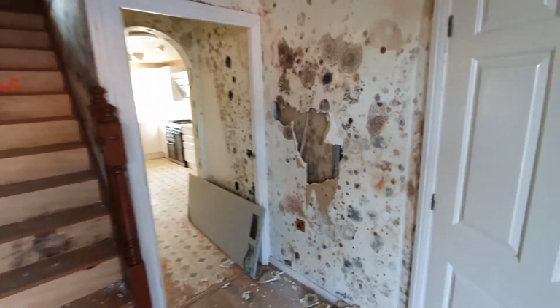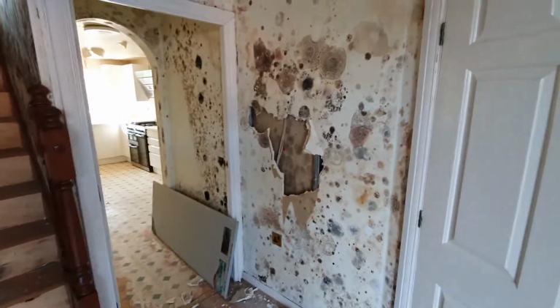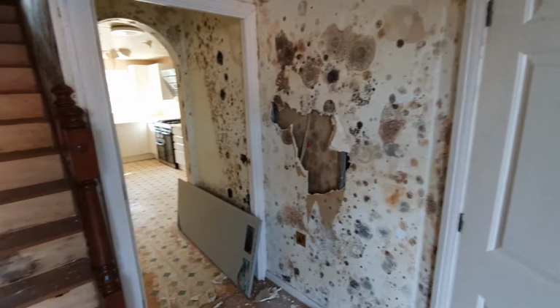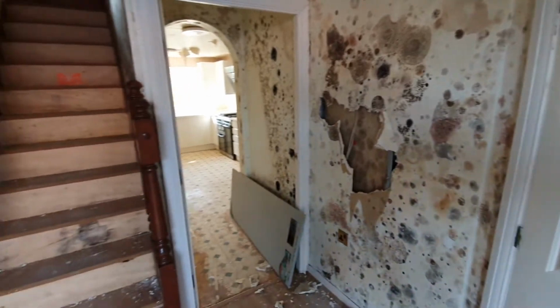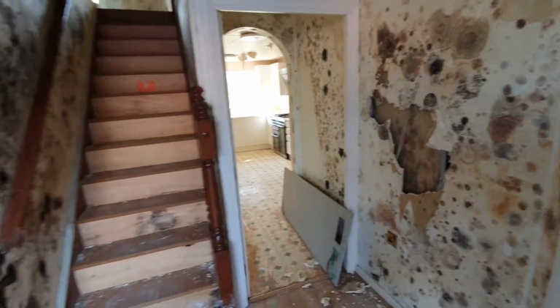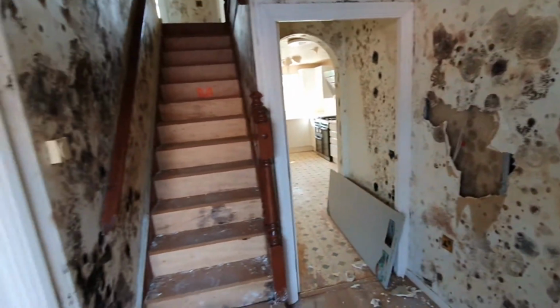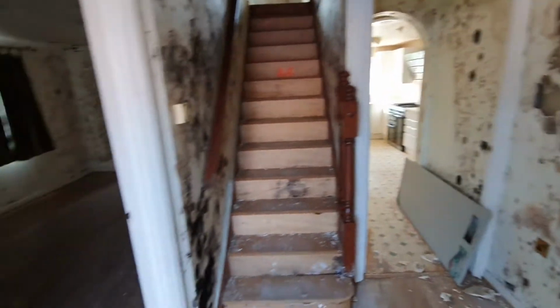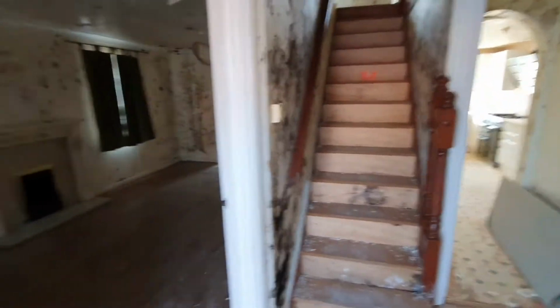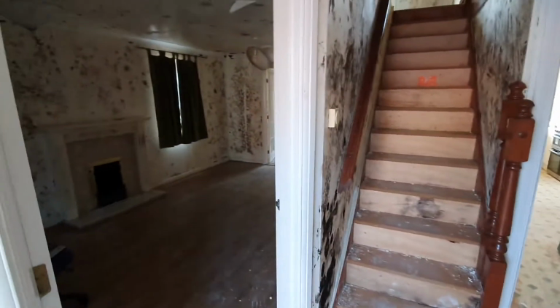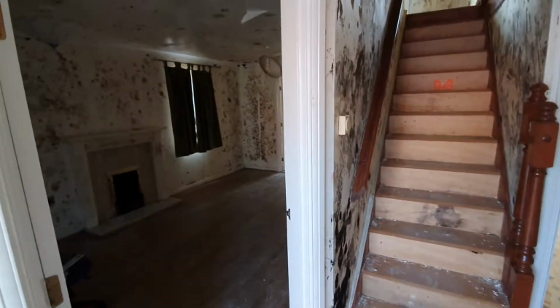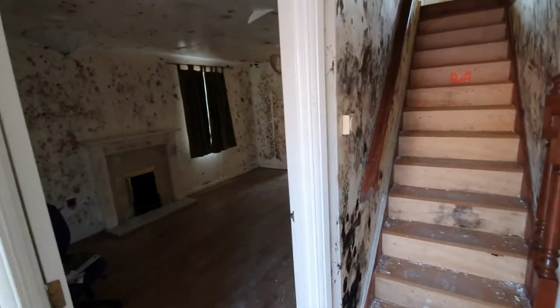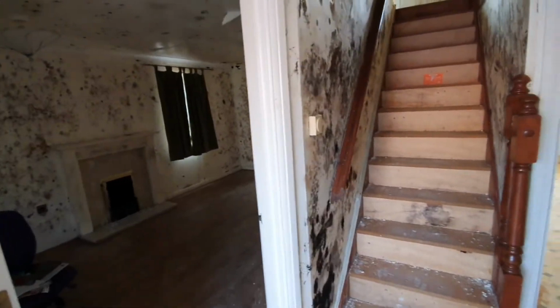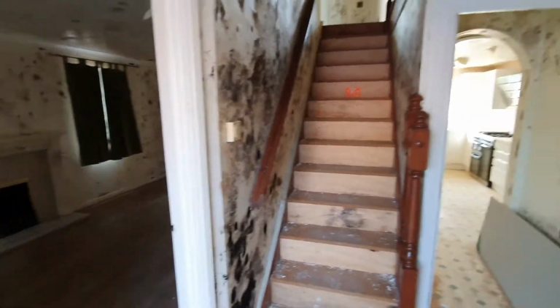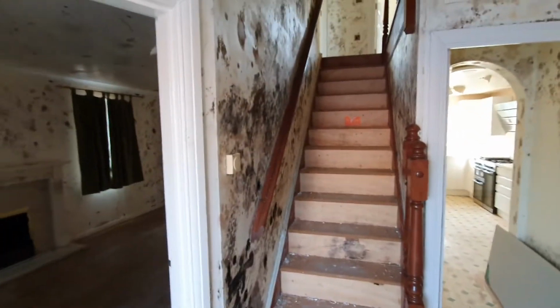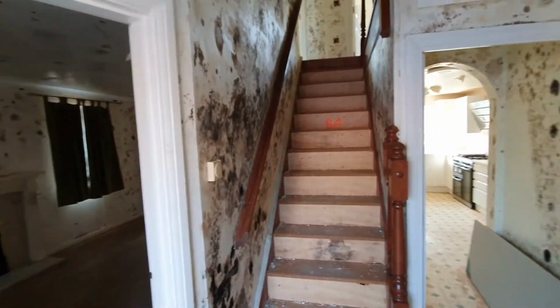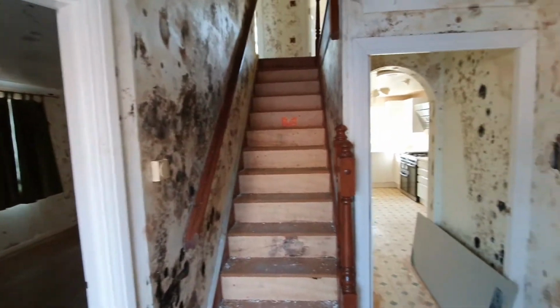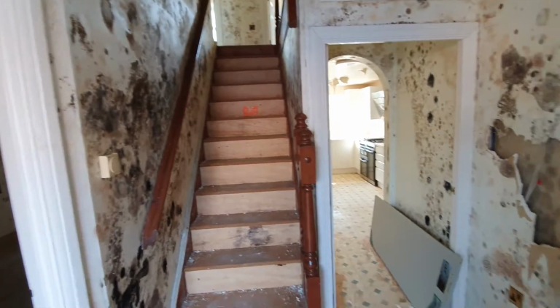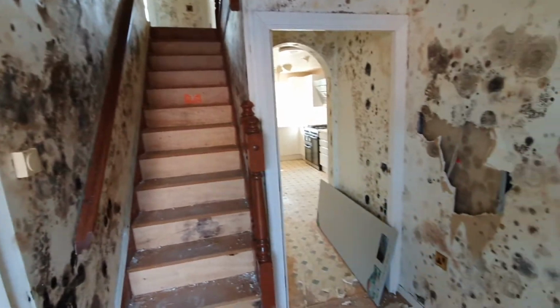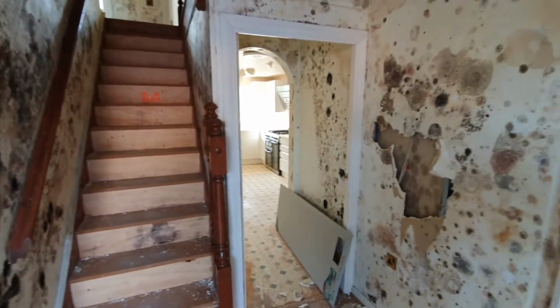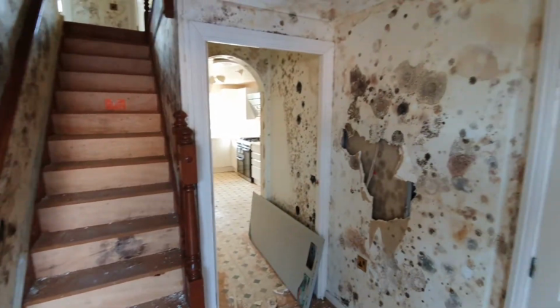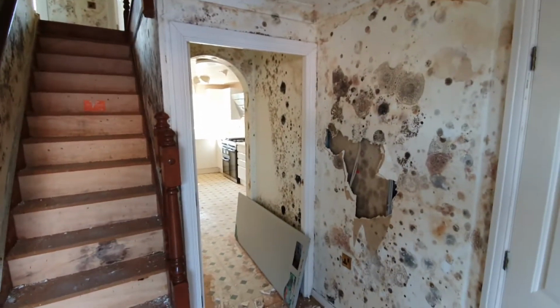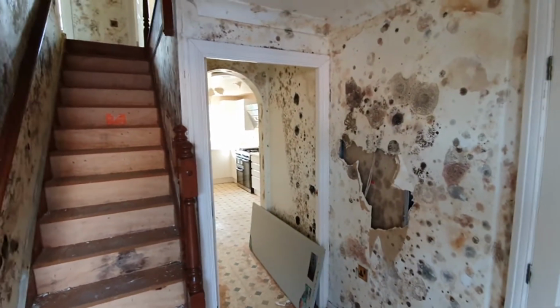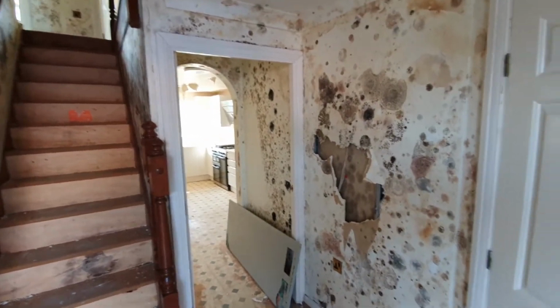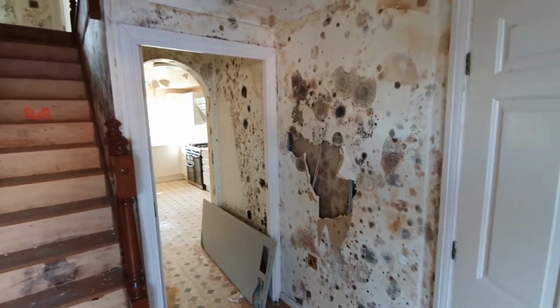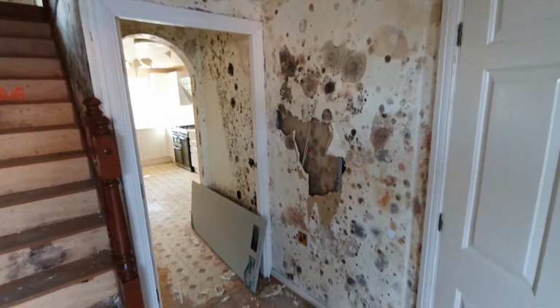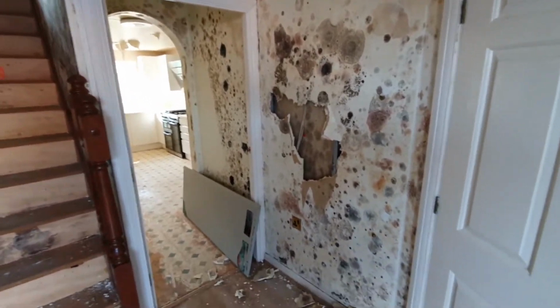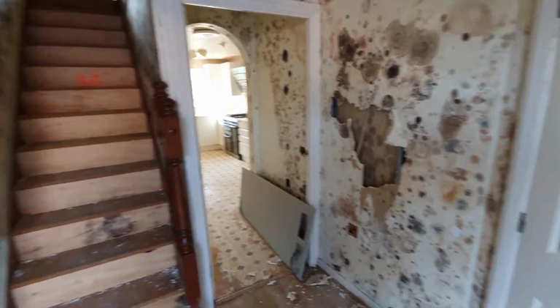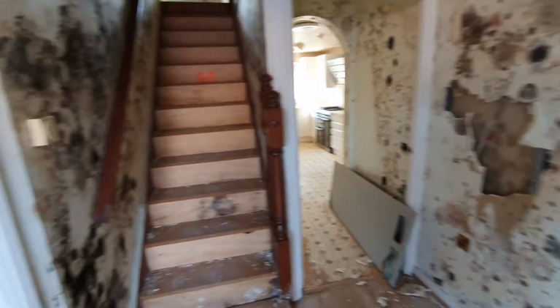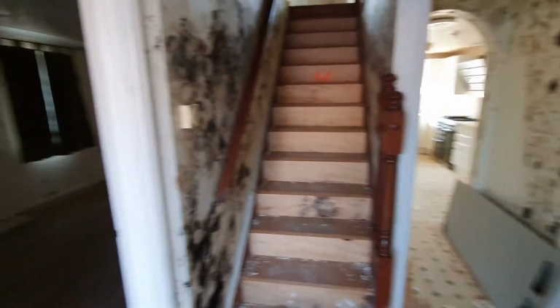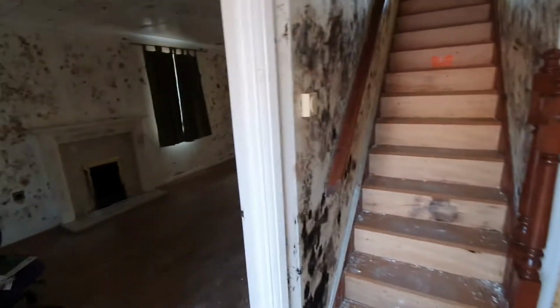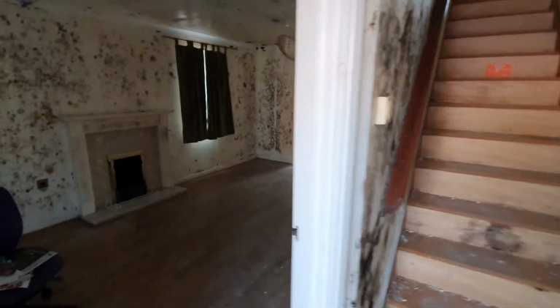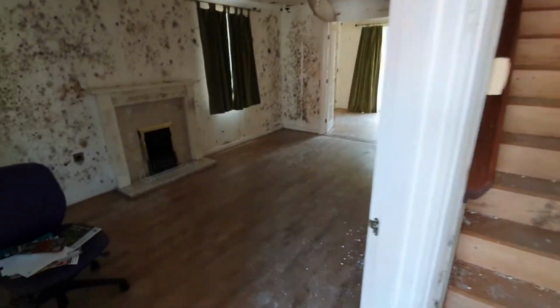The connection wasn't fitted properly, and in the end water flowed through the whole entire house, damaging every single wall — as you can see — and every single floor.